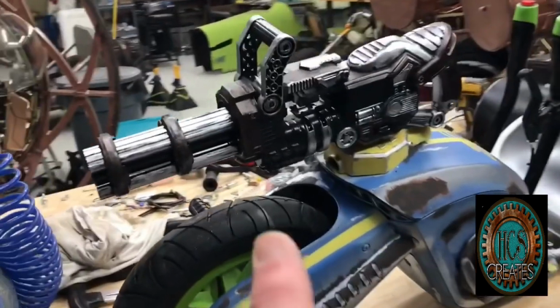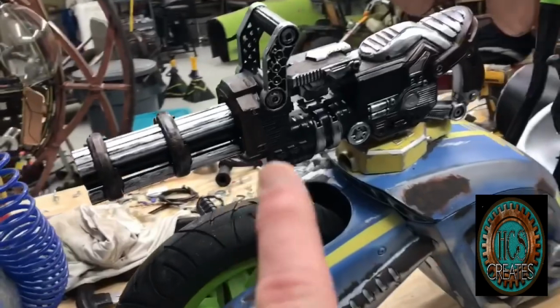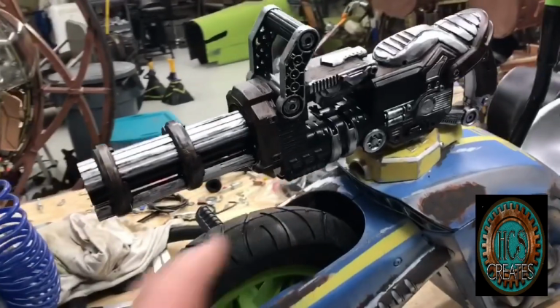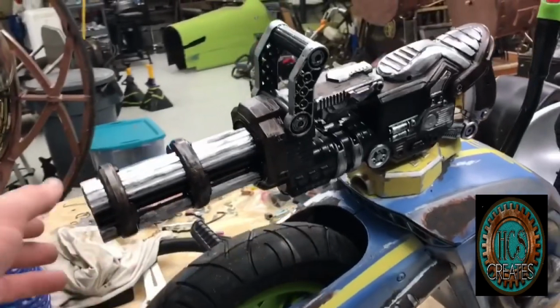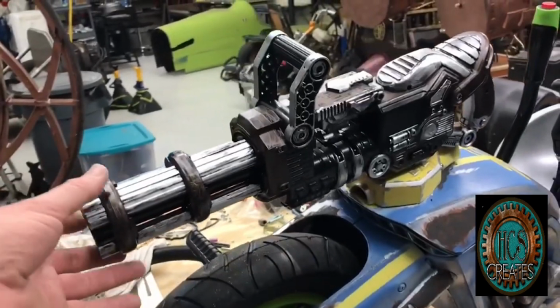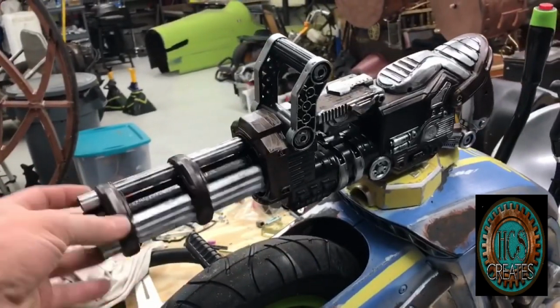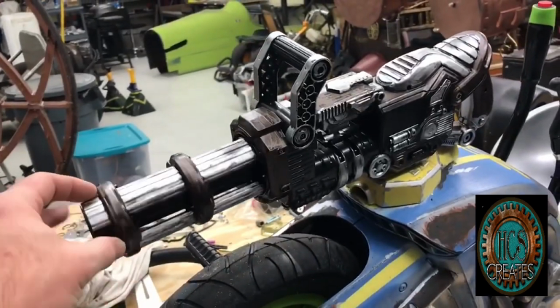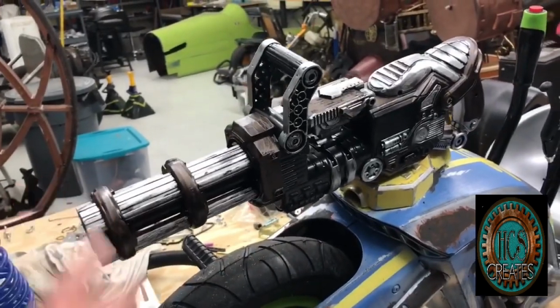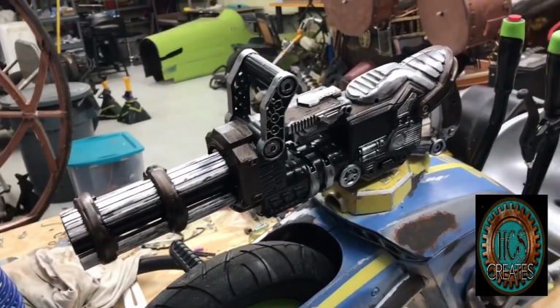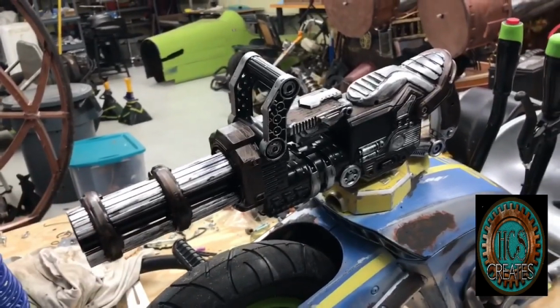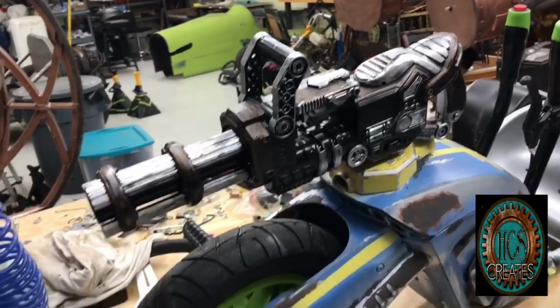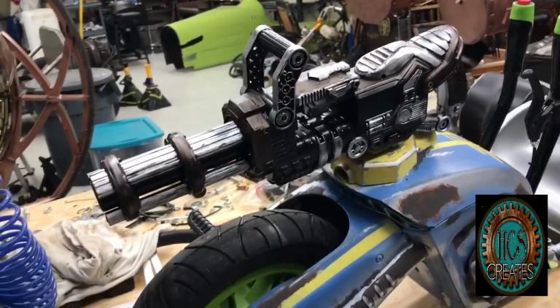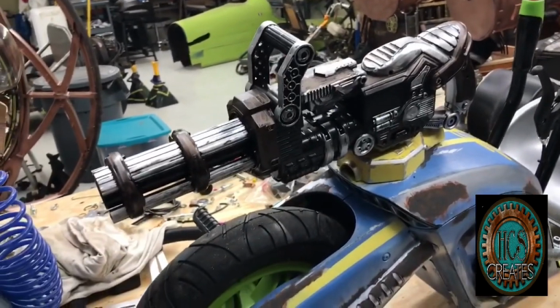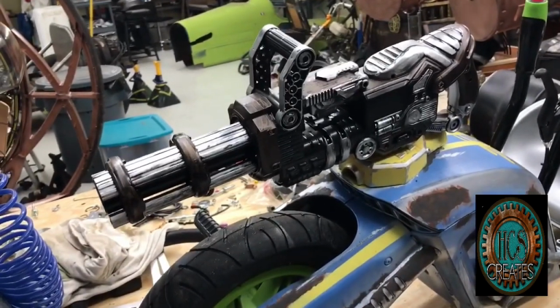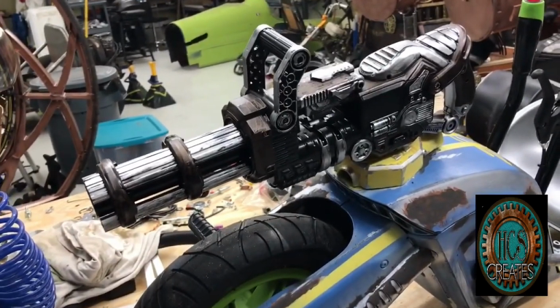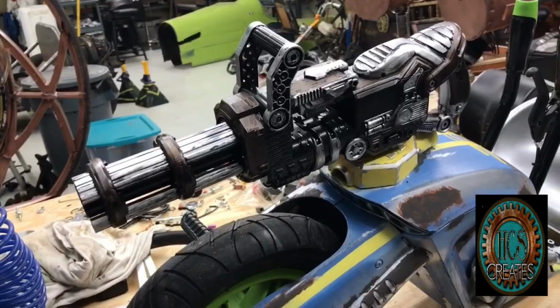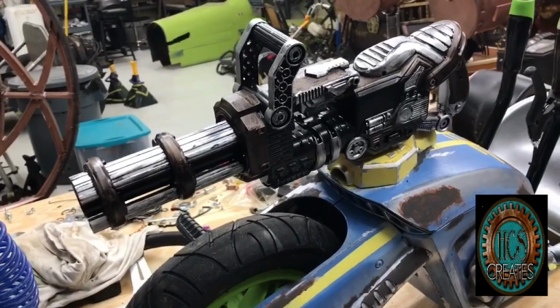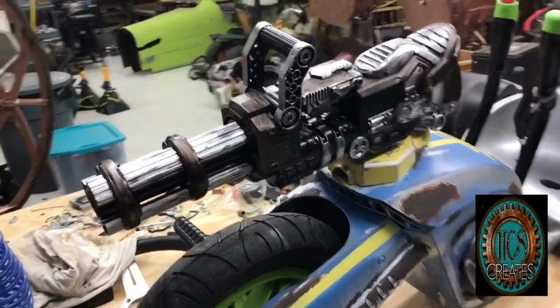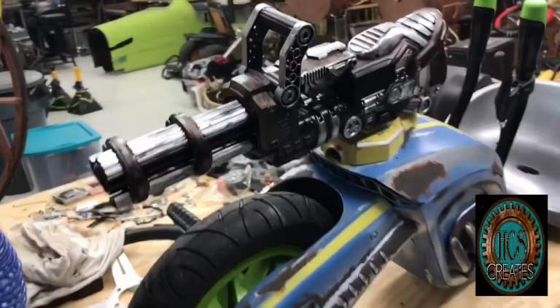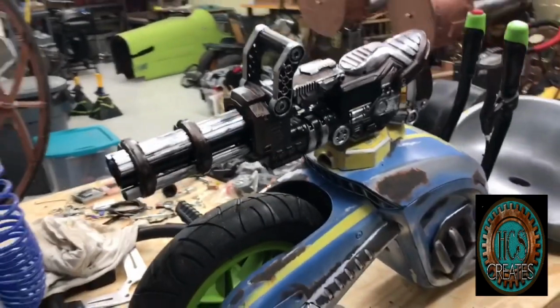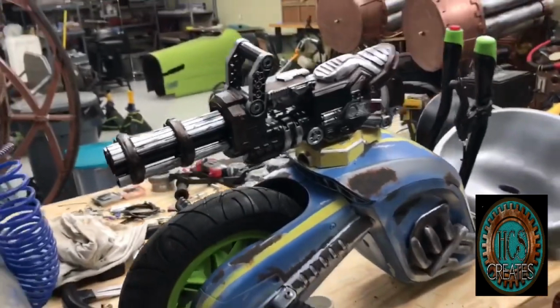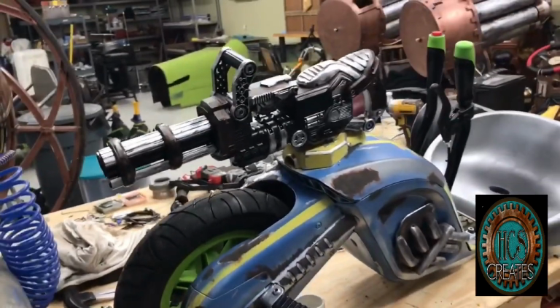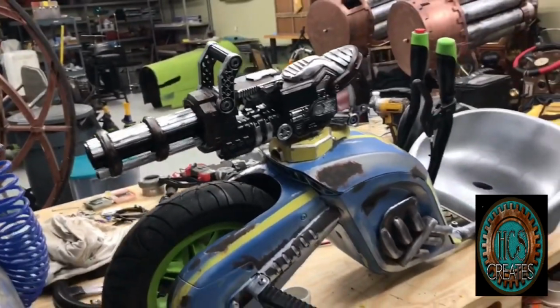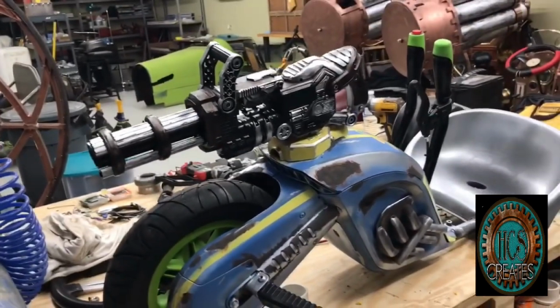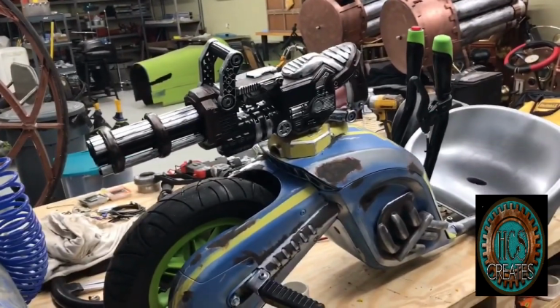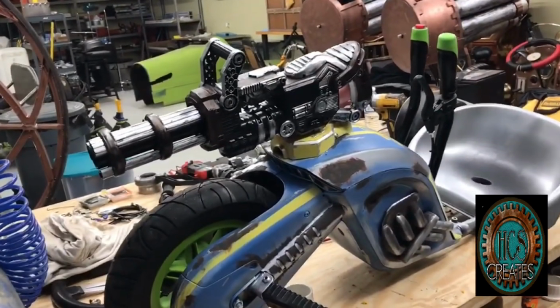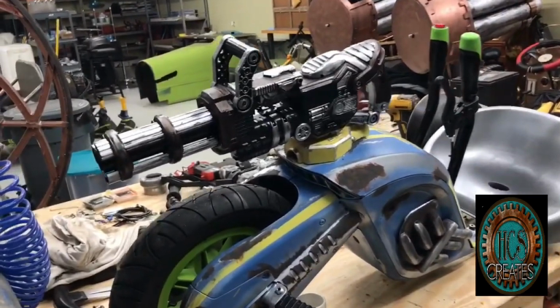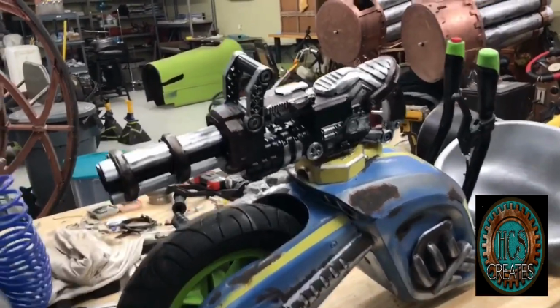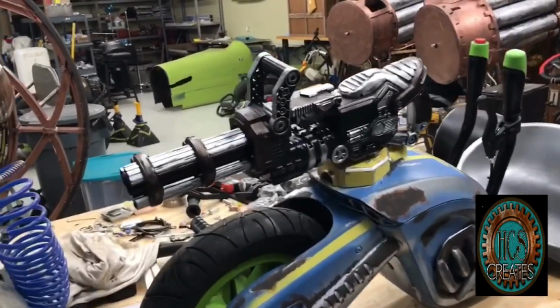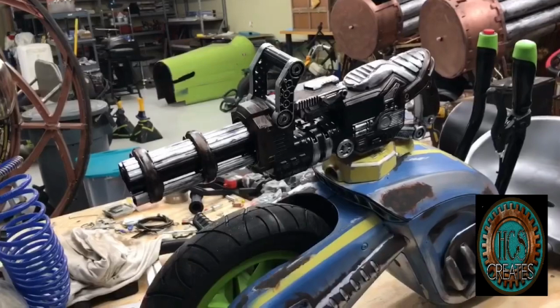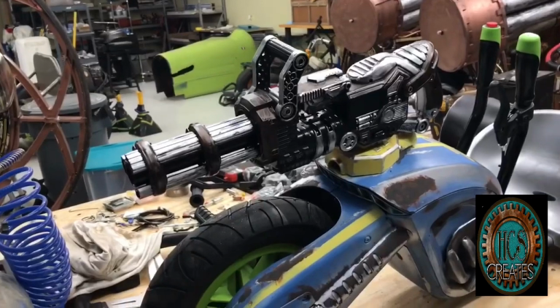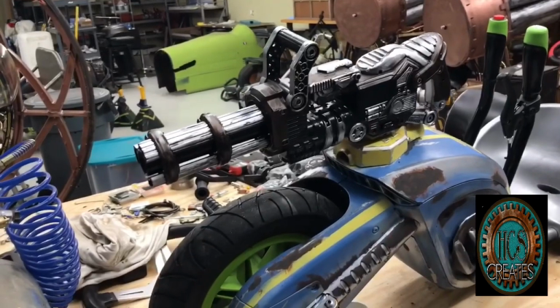This machine gun — the barrels turn — it's mounted to the top. This little Gatling gun here, I've only started to paint it, so don't judge it right yet. I just did a couple of base colors.